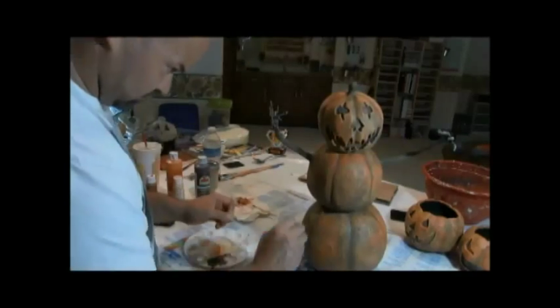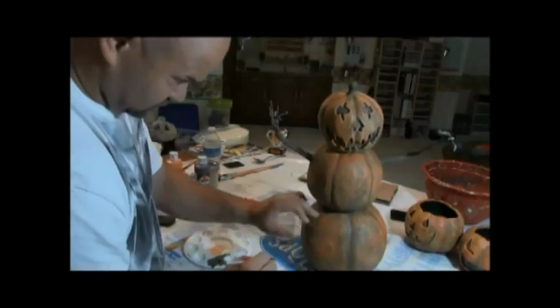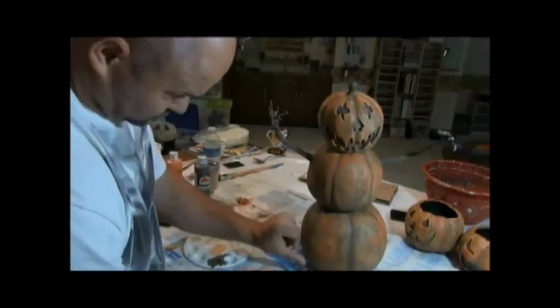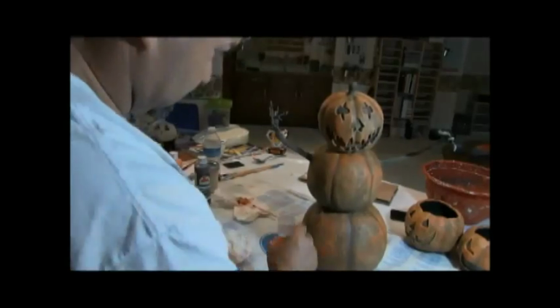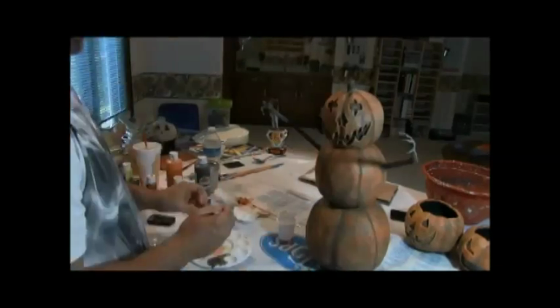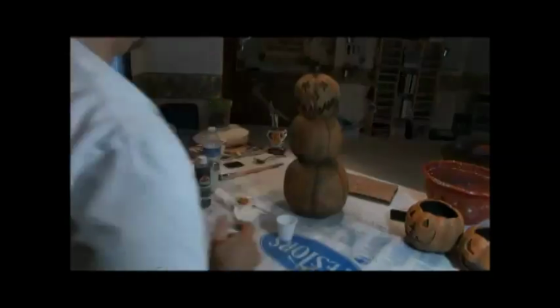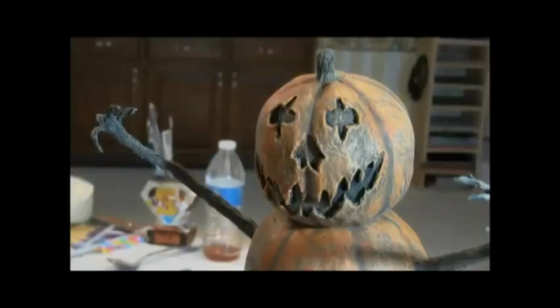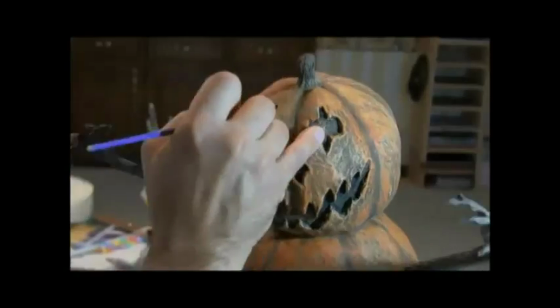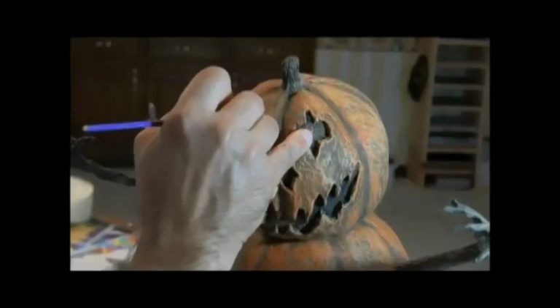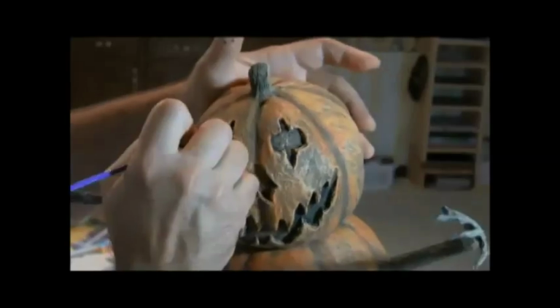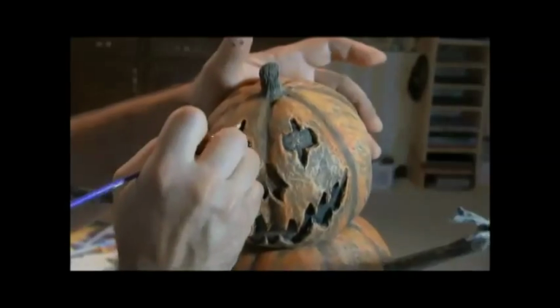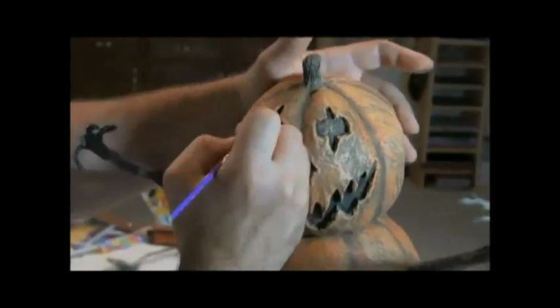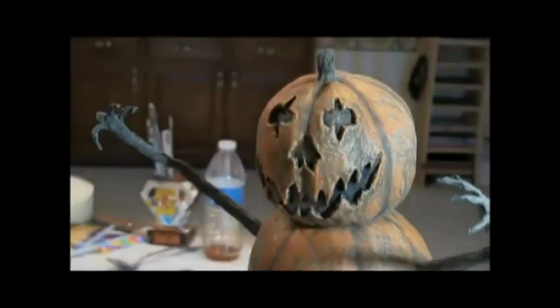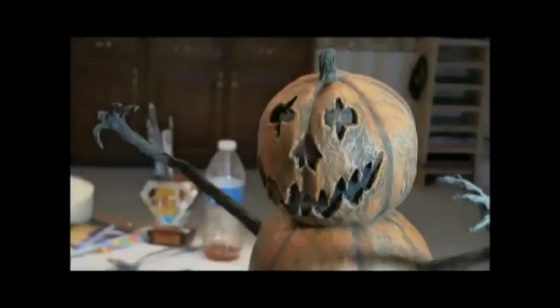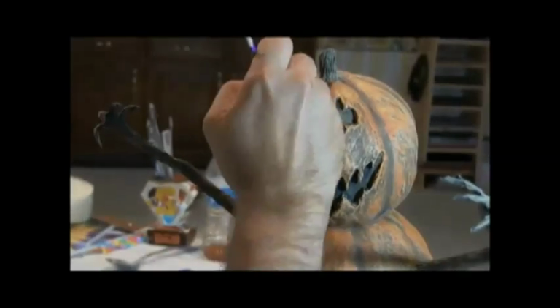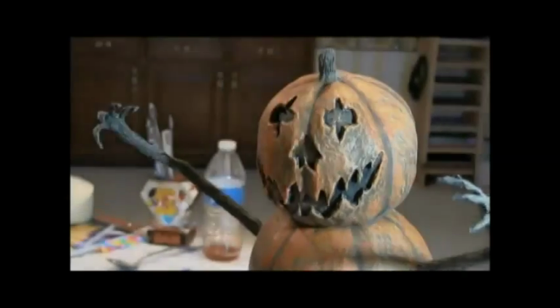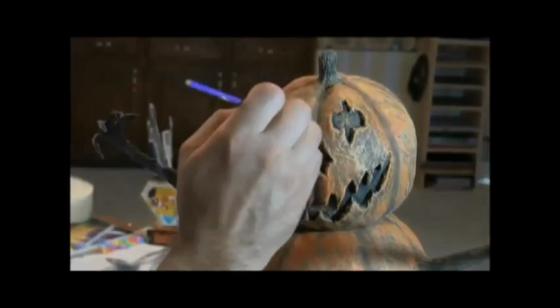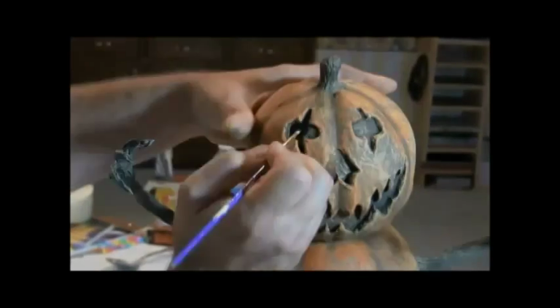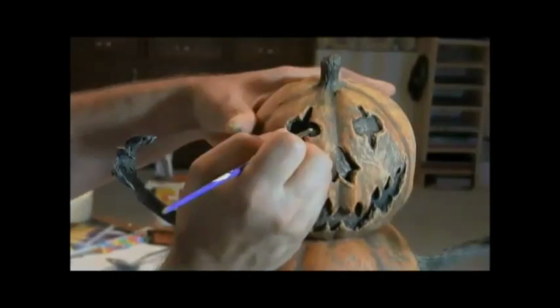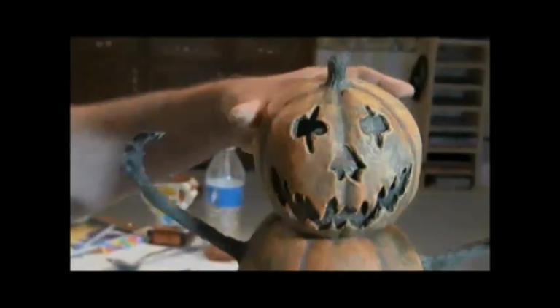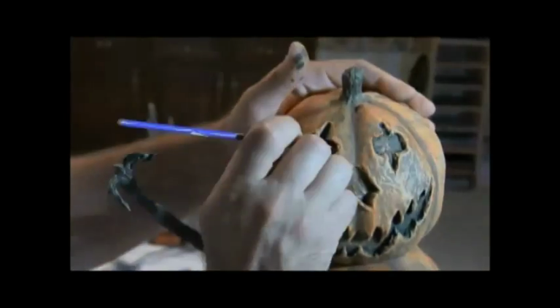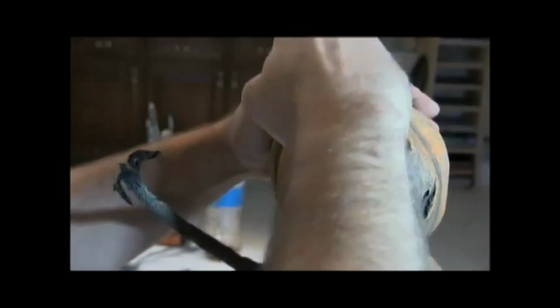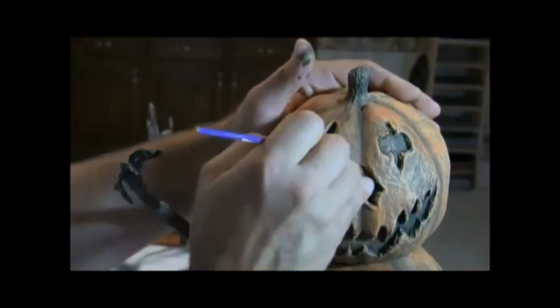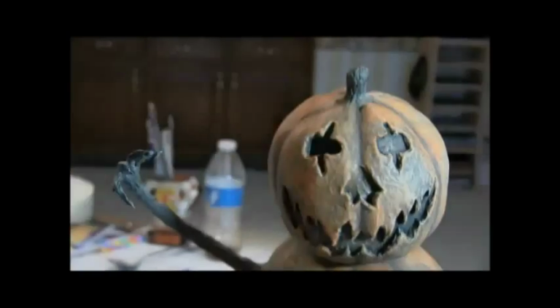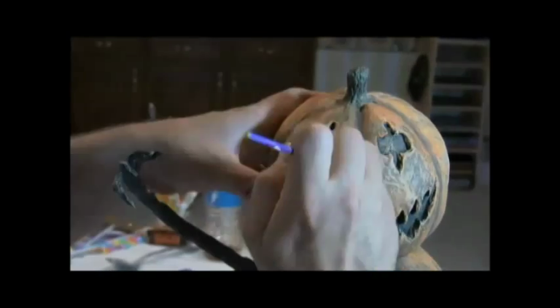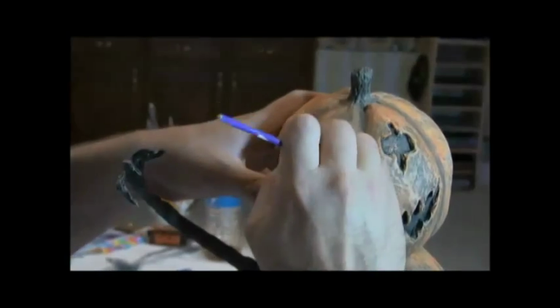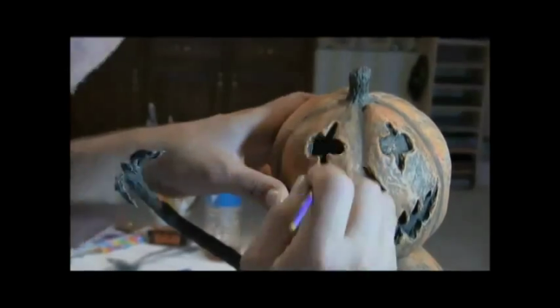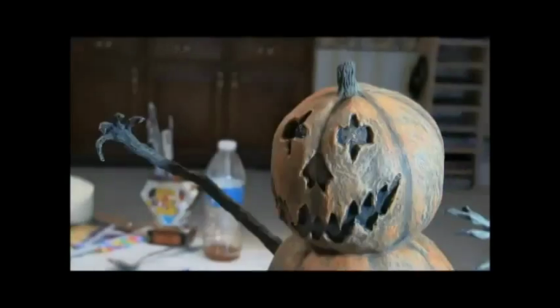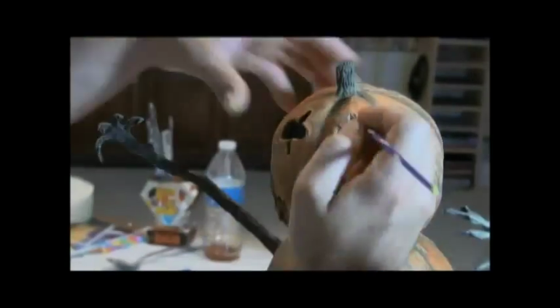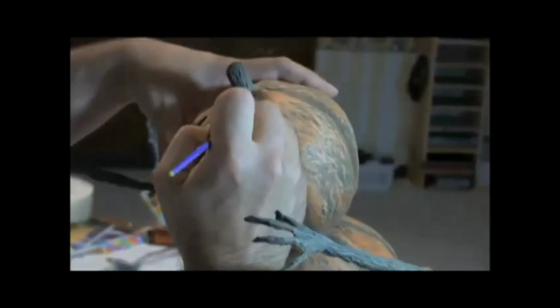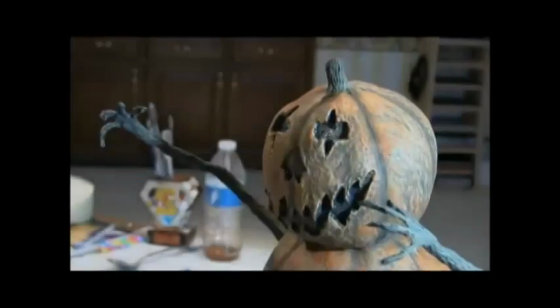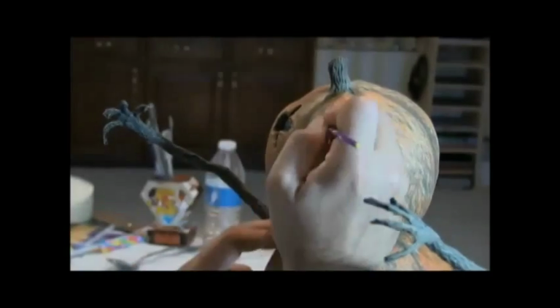we're just going to take a base black — straight black flat black paint — and come back in and paint in the eyes, the nose, and the mouth. That just really helps all this stand out.